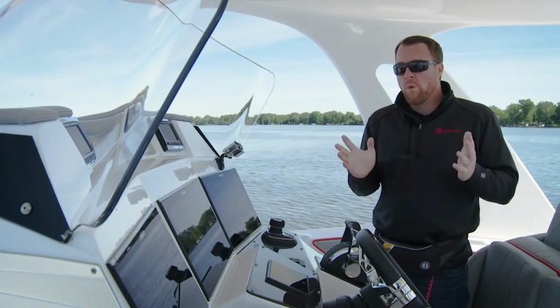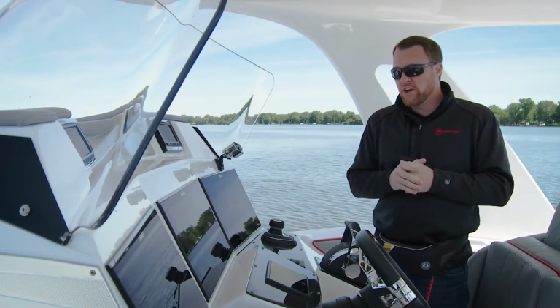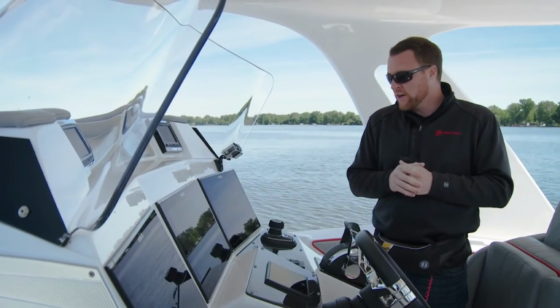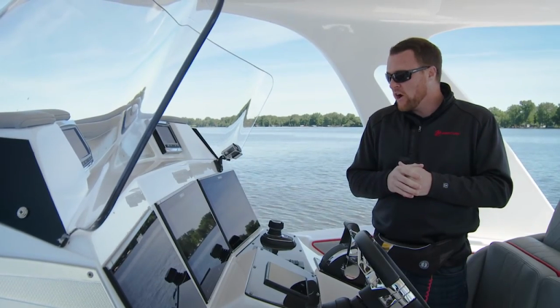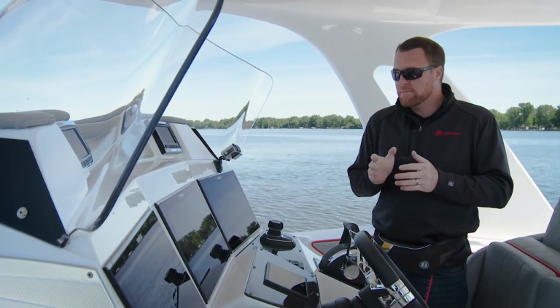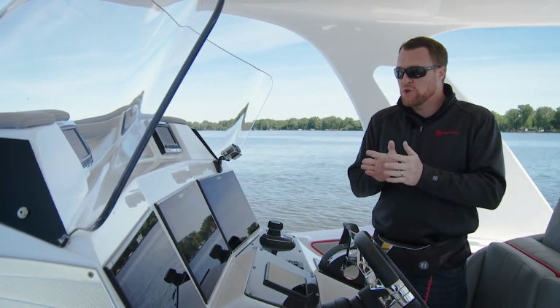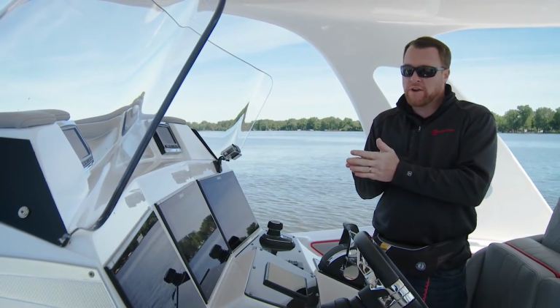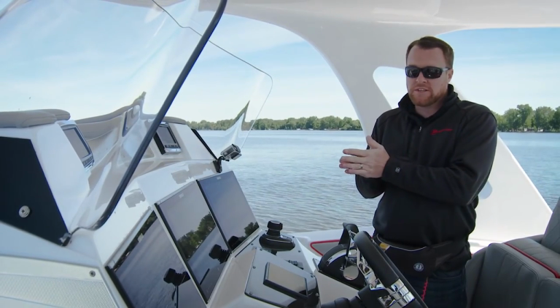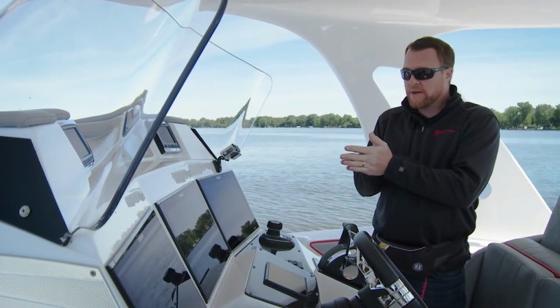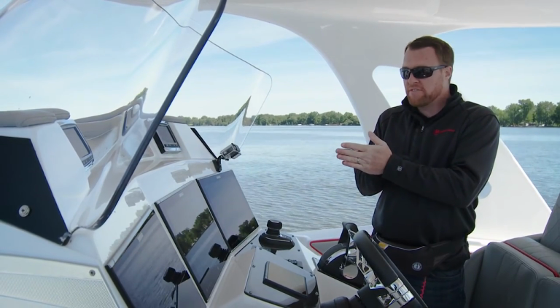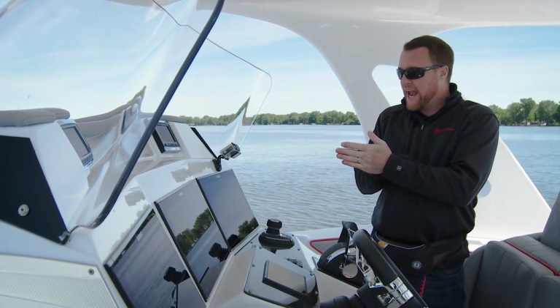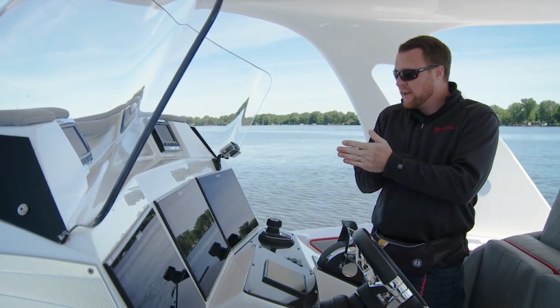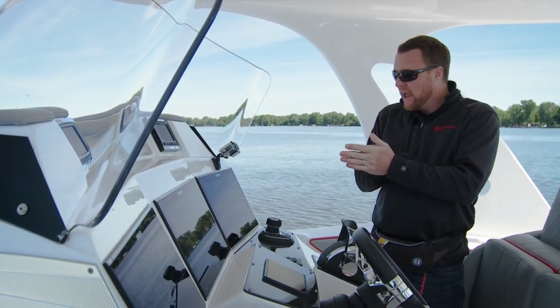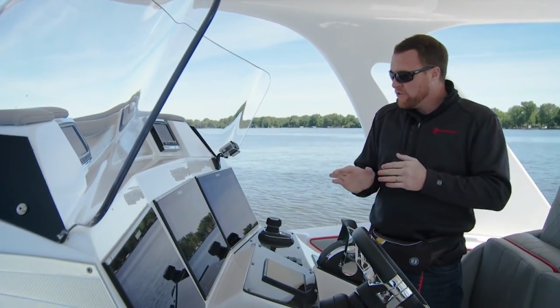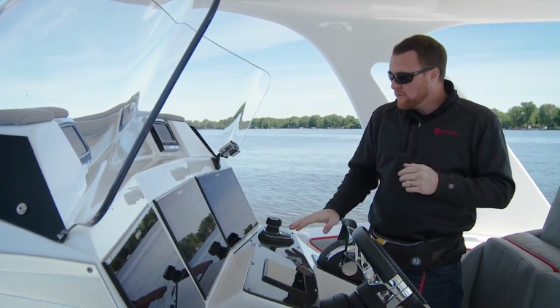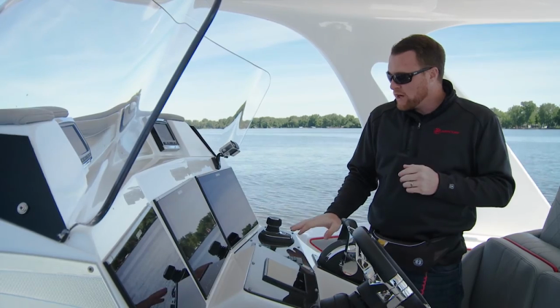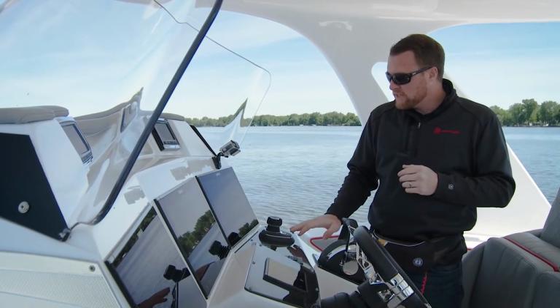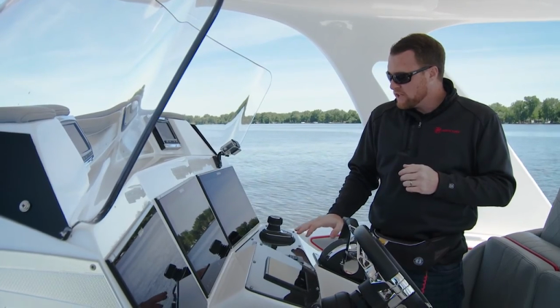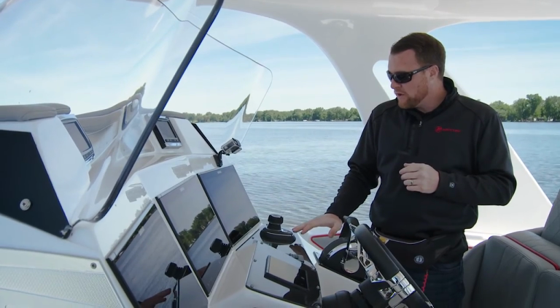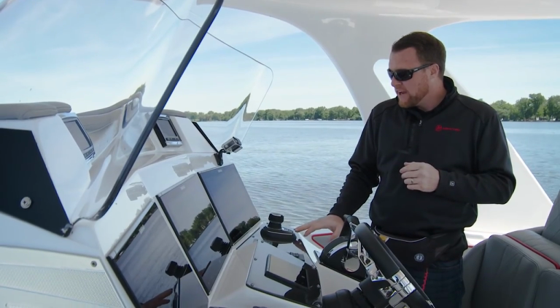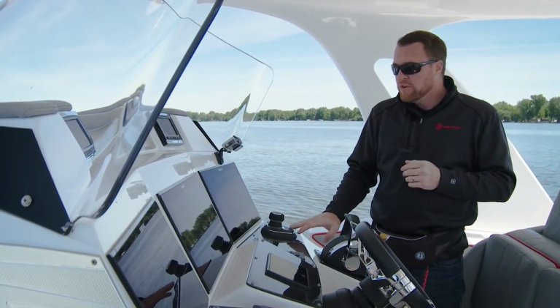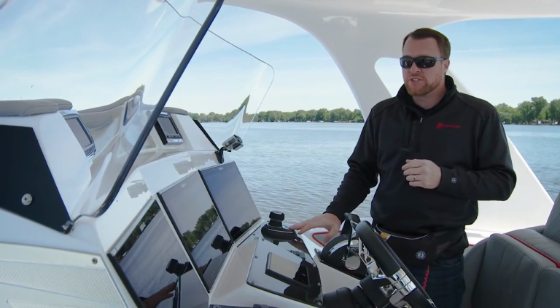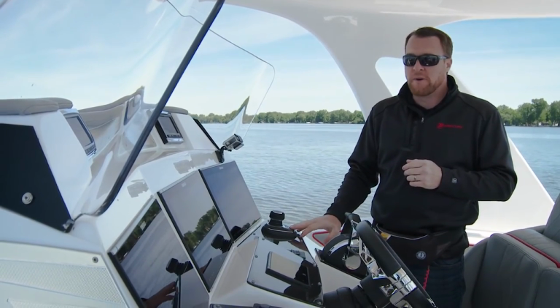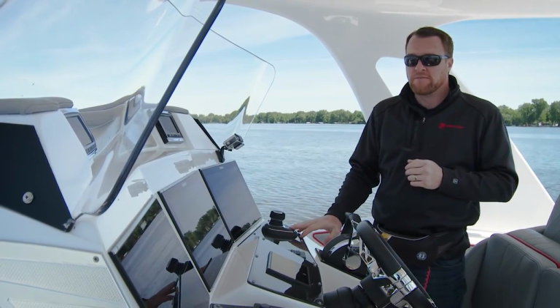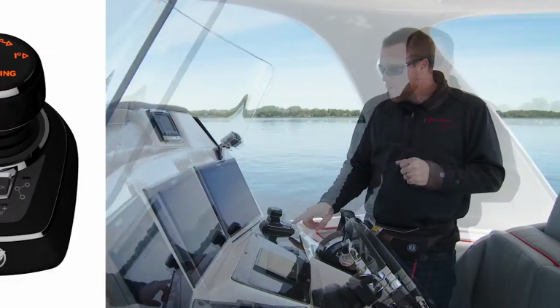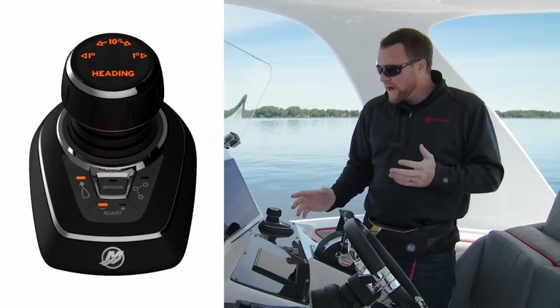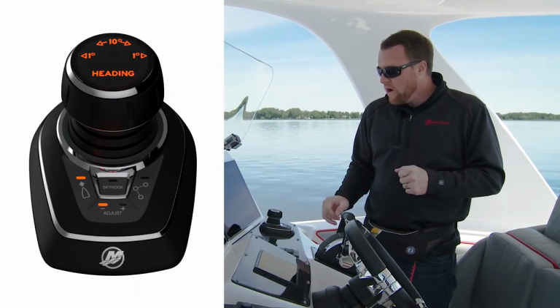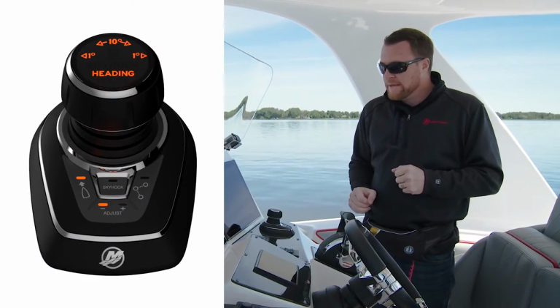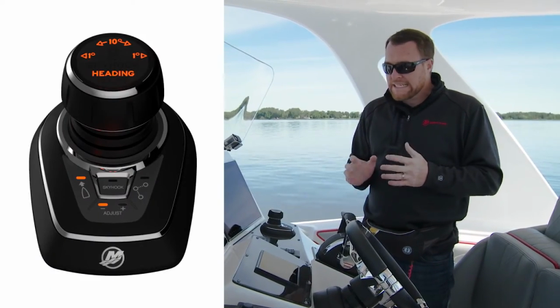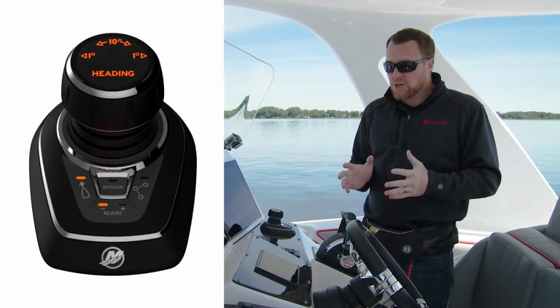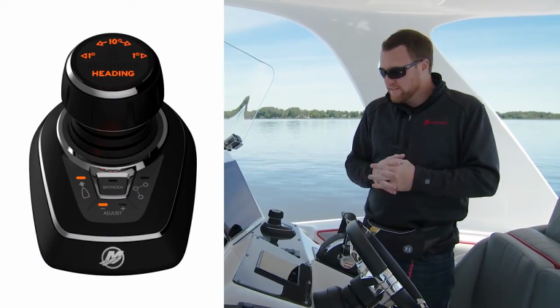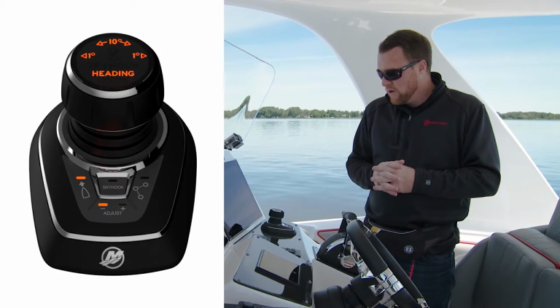Wind and current can cause the boat to wander a little bit off of that heading. If you want to more aggressively control that, use your adjust button. Right now I'm in the least aggressive mode.